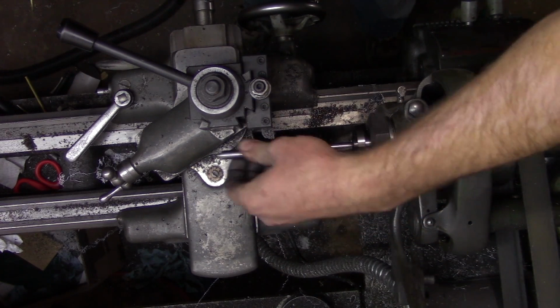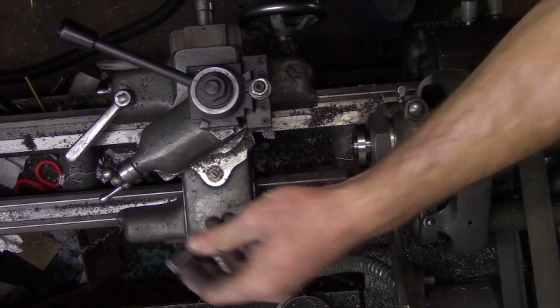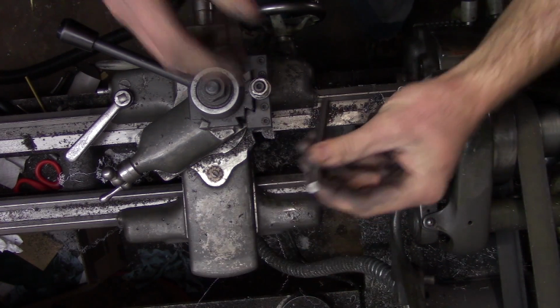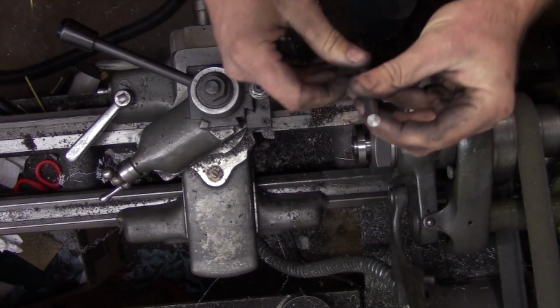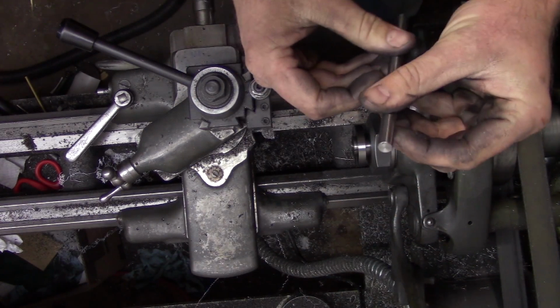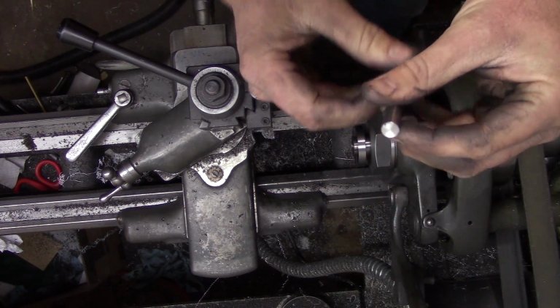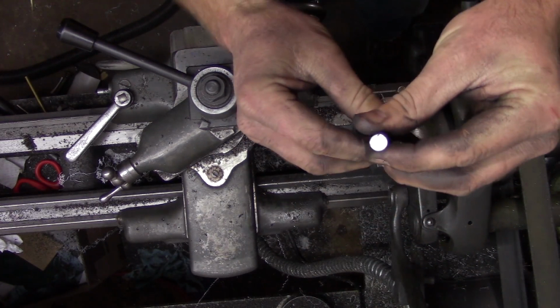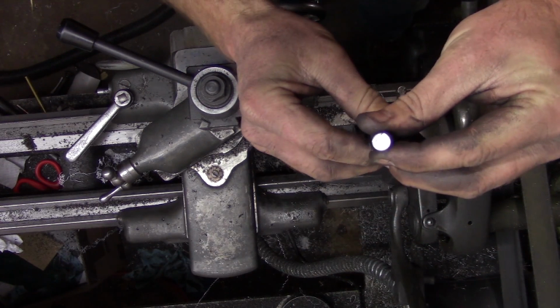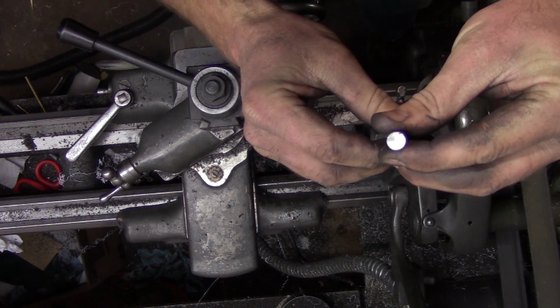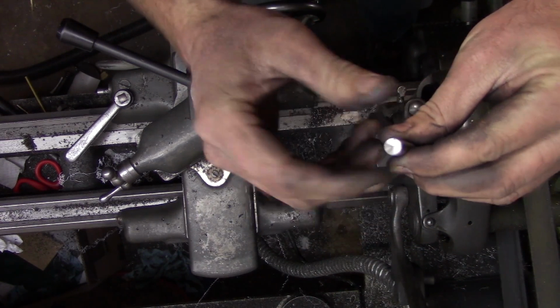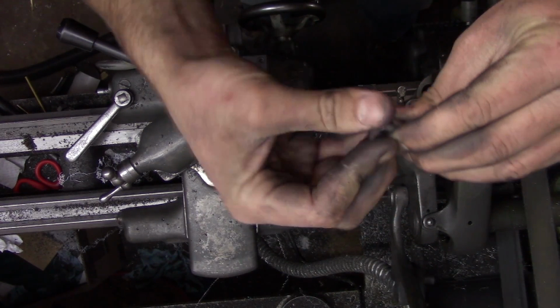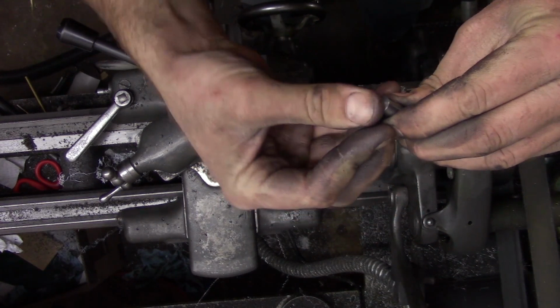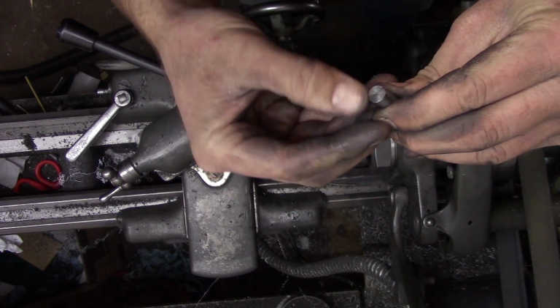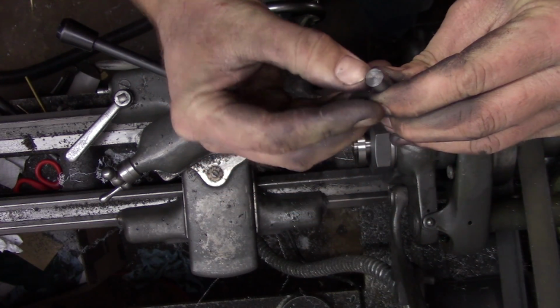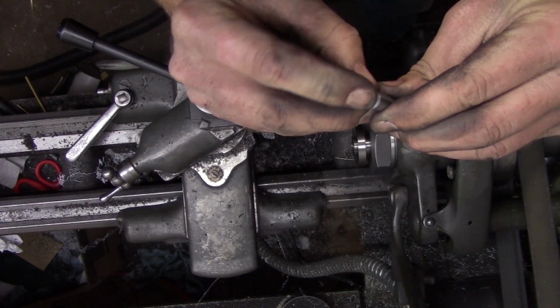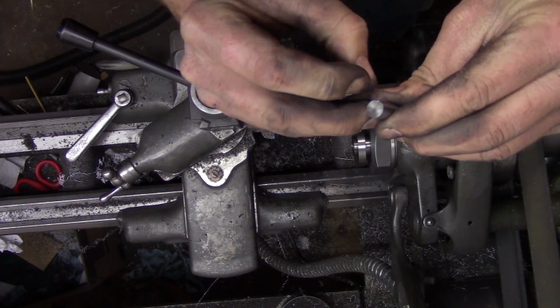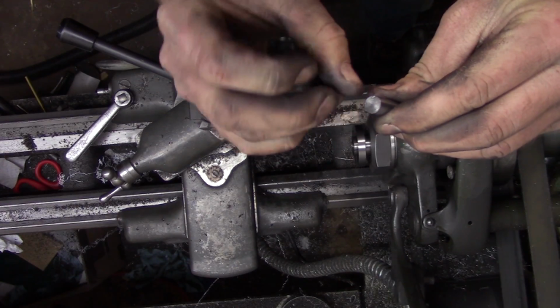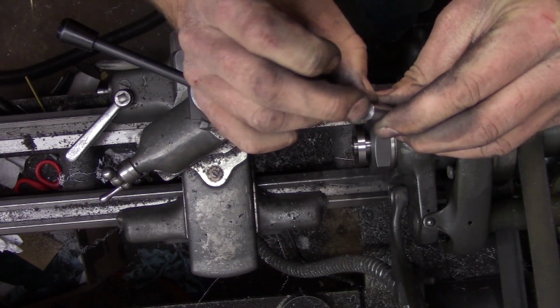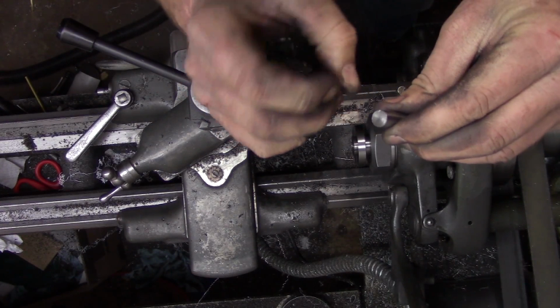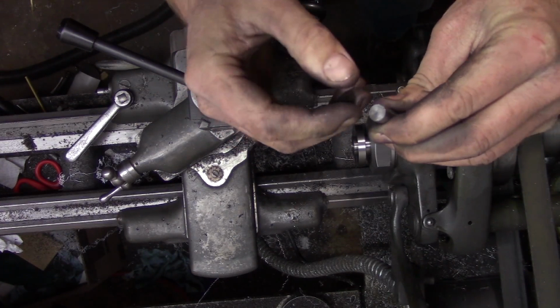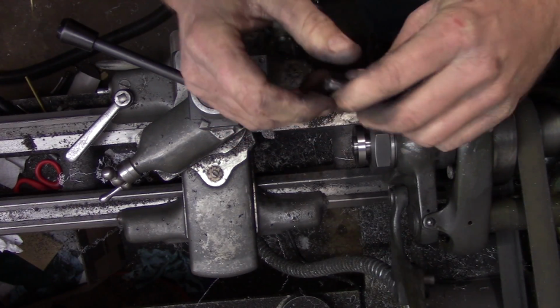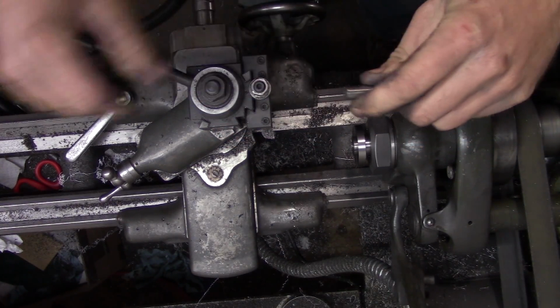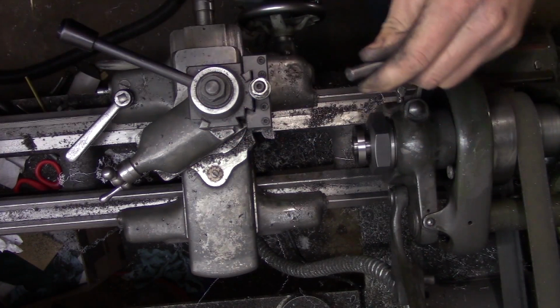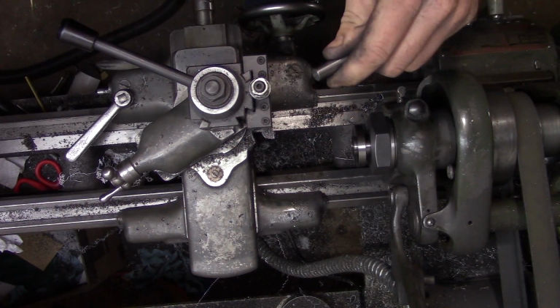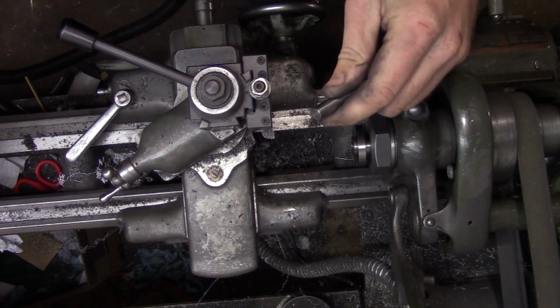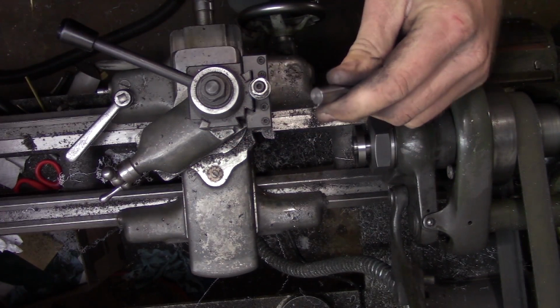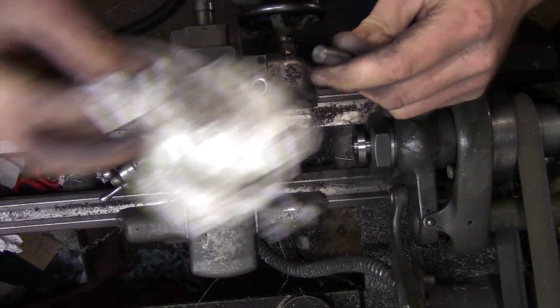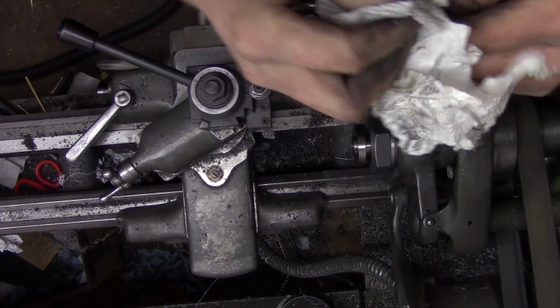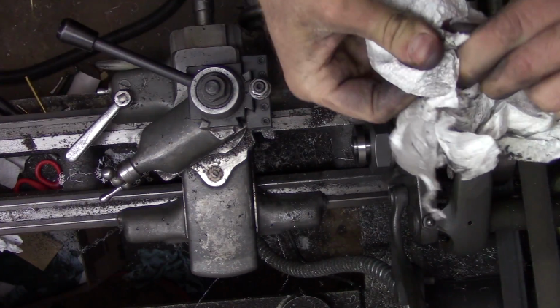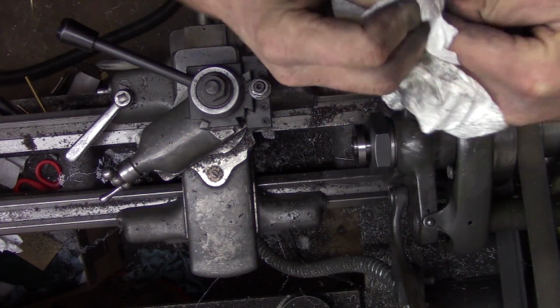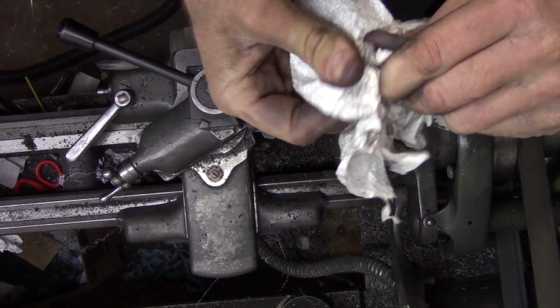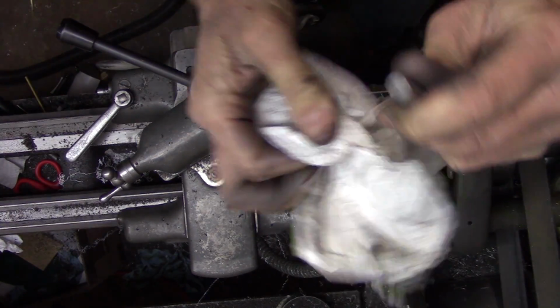I was using an insert that's pretty dull, so the finish isn't all that great, and I didn't completely take out all the saw marks.